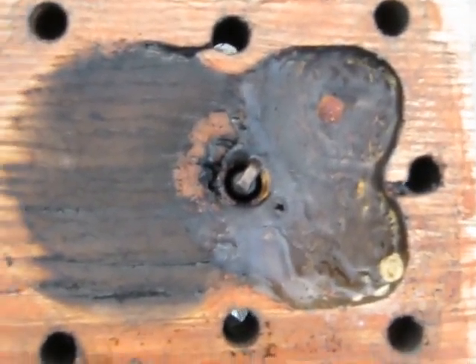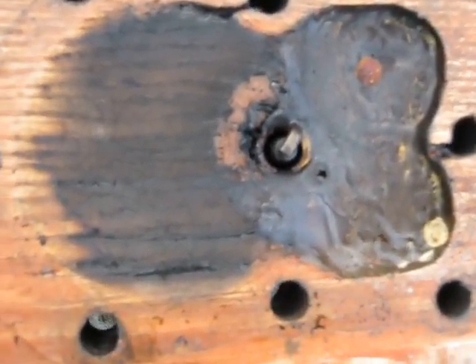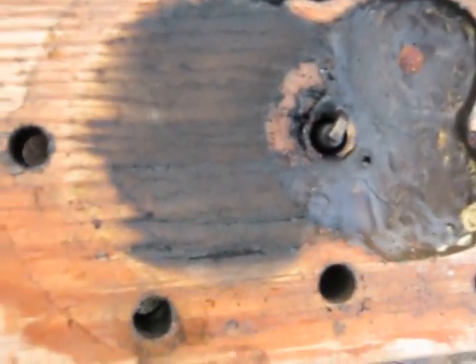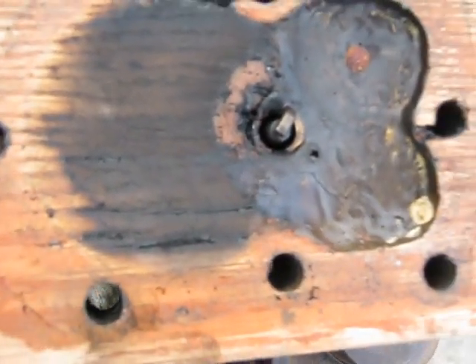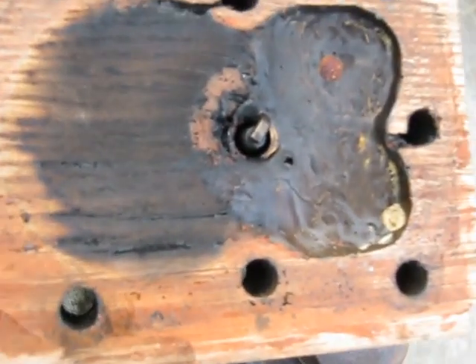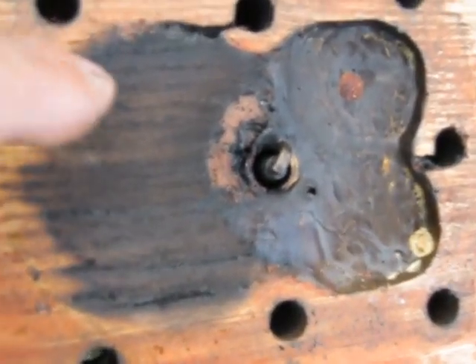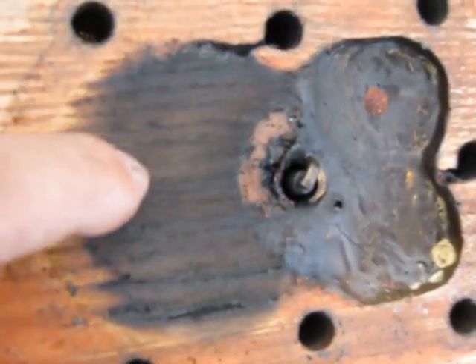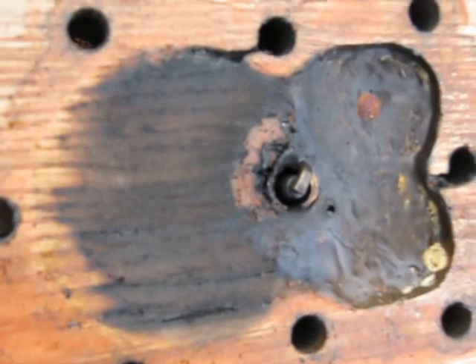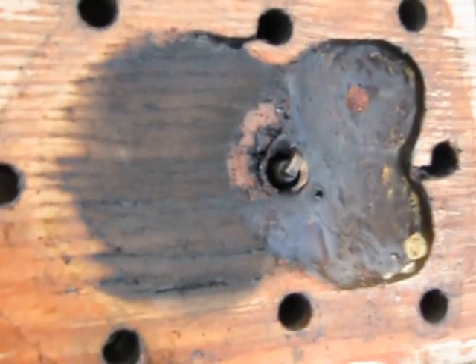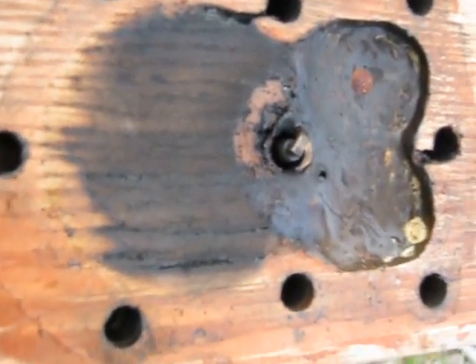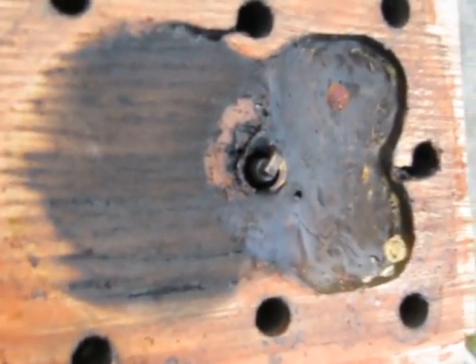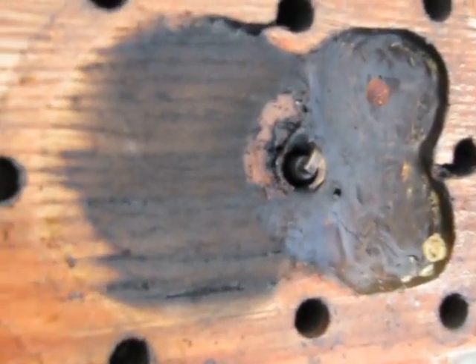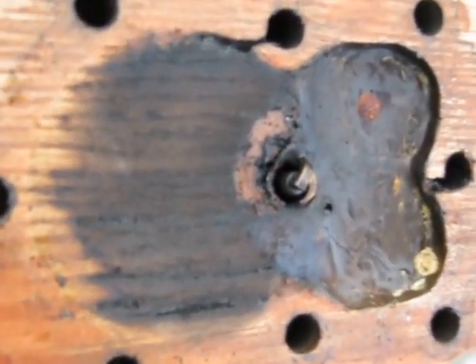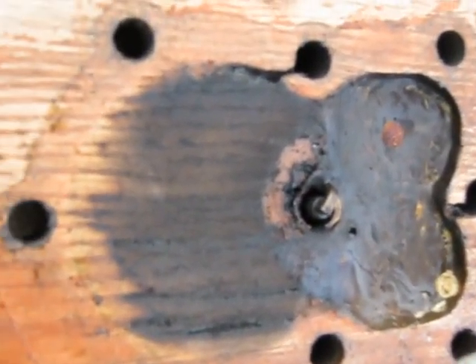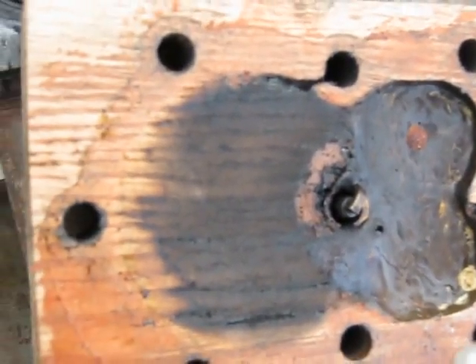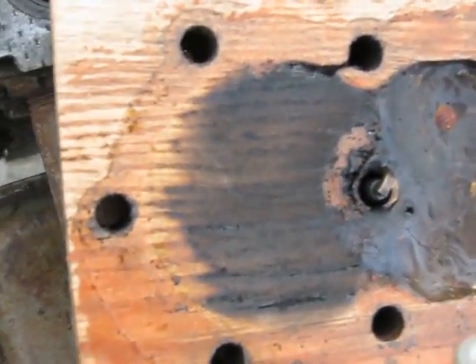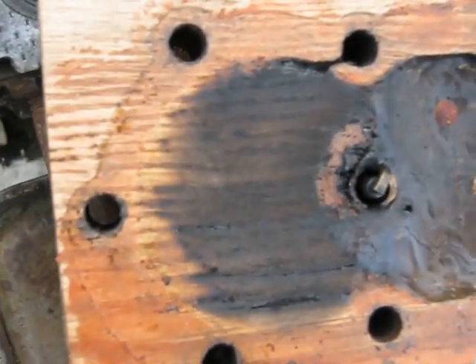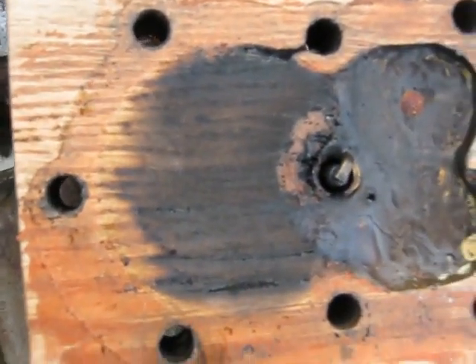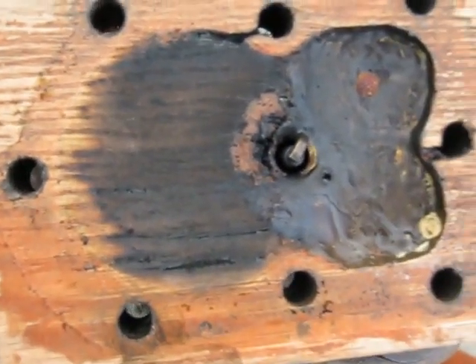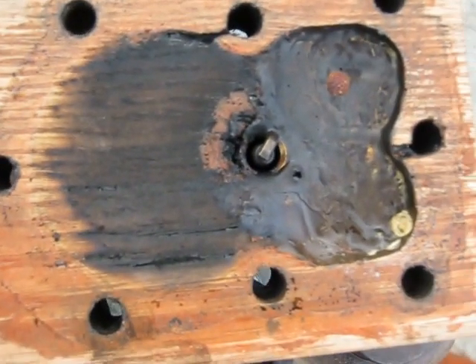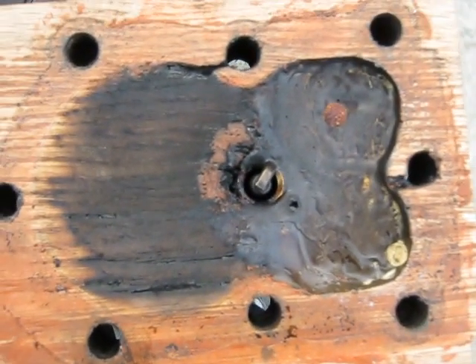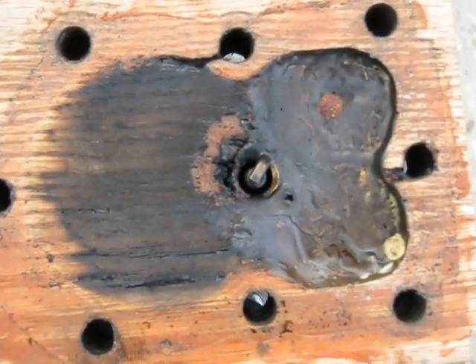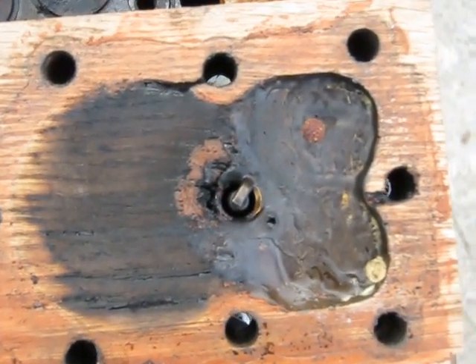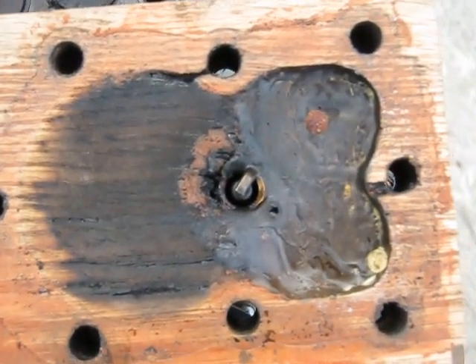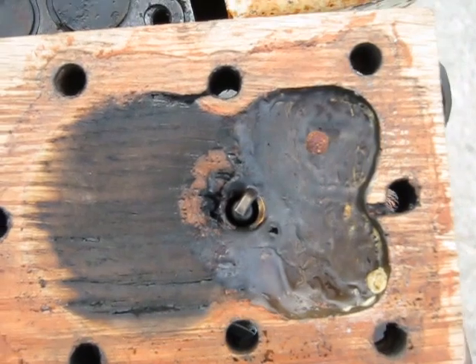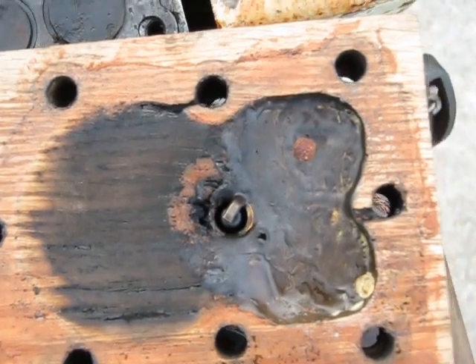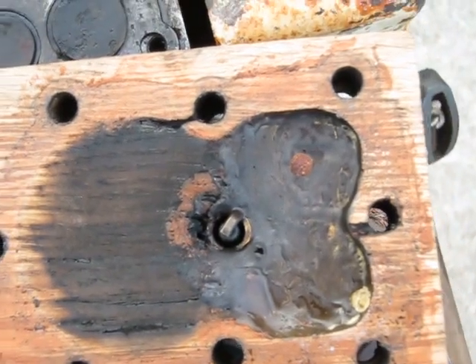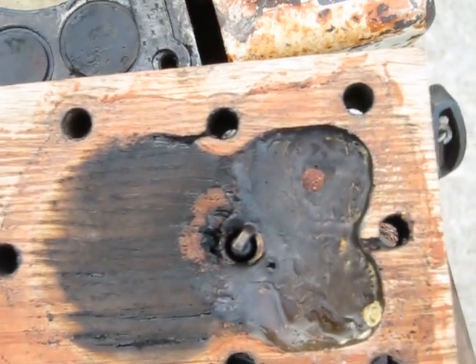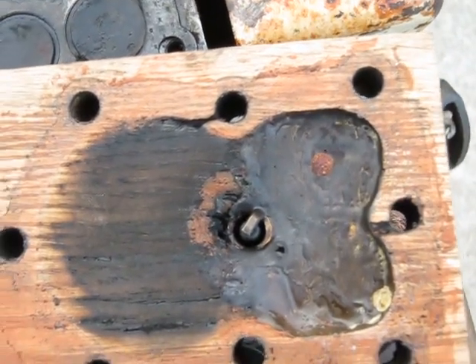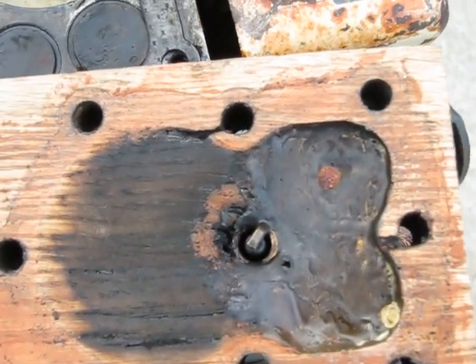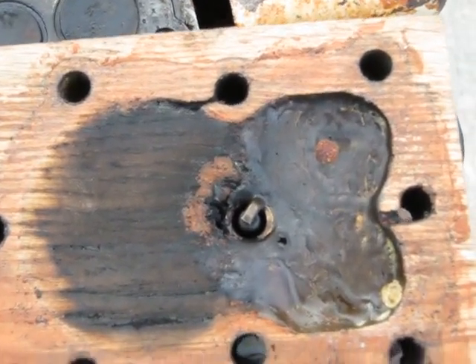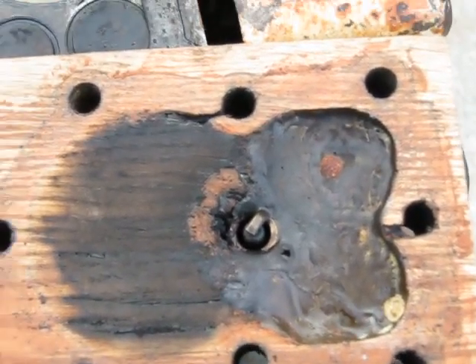She's definitely charred on the inside there and smells like burnt wood. I'm happy with her — I had a good run.